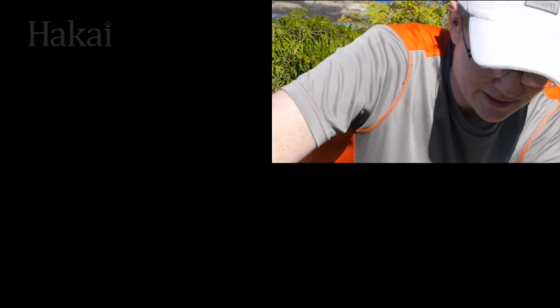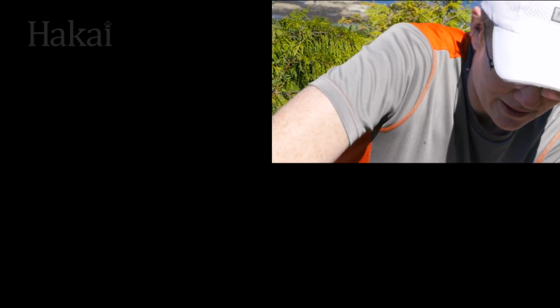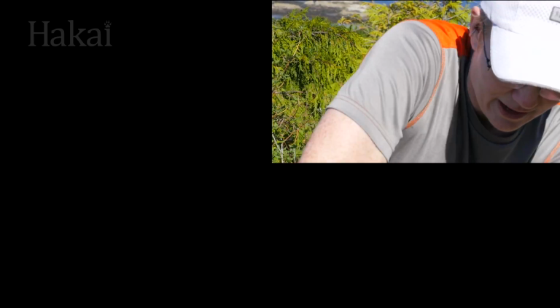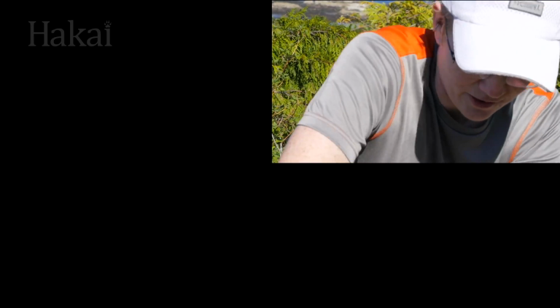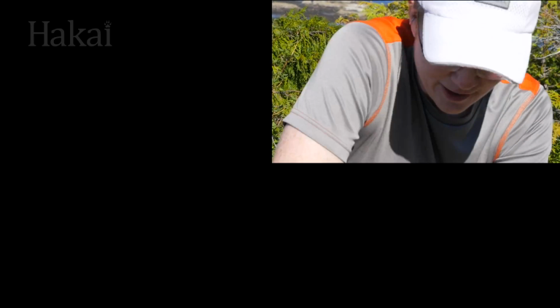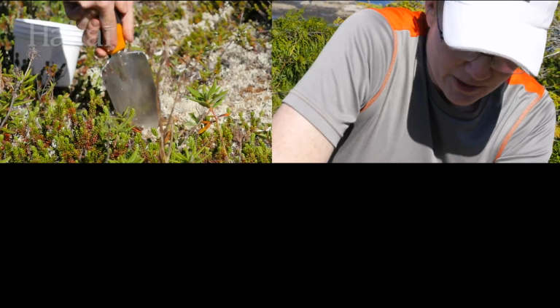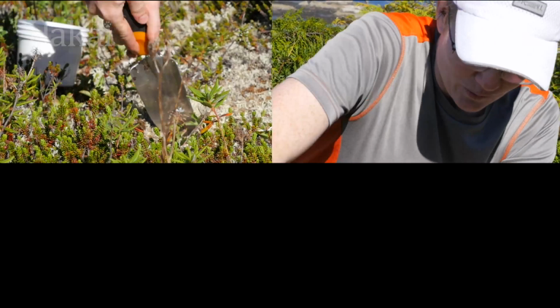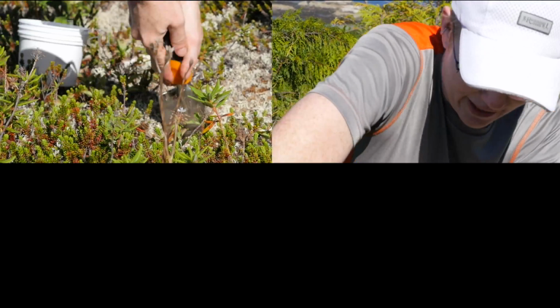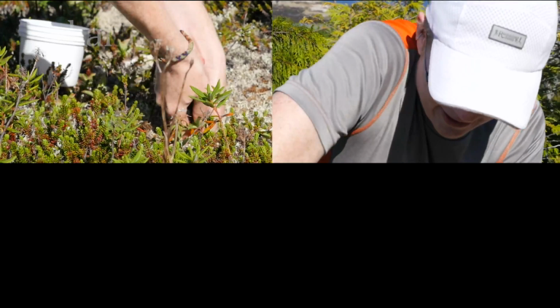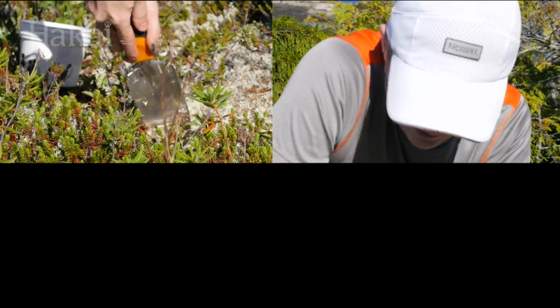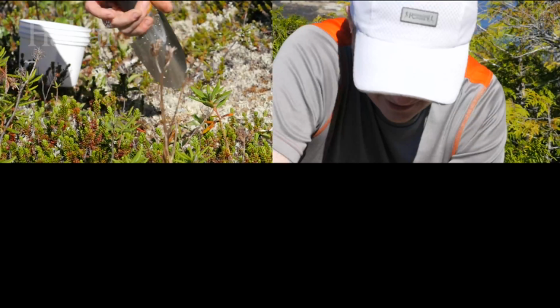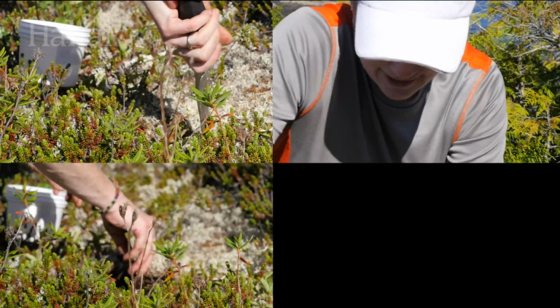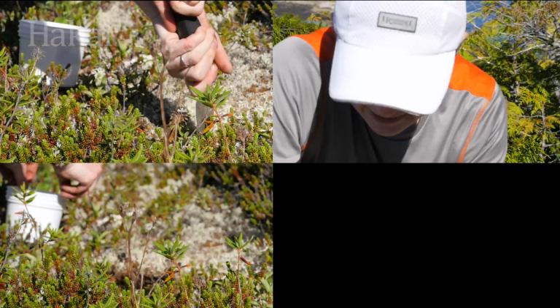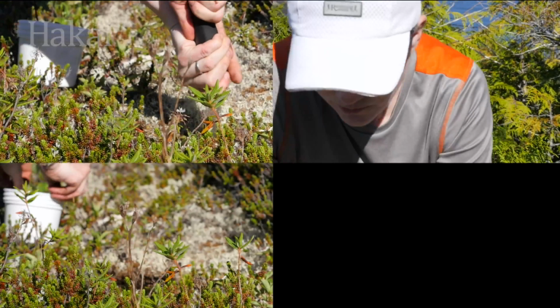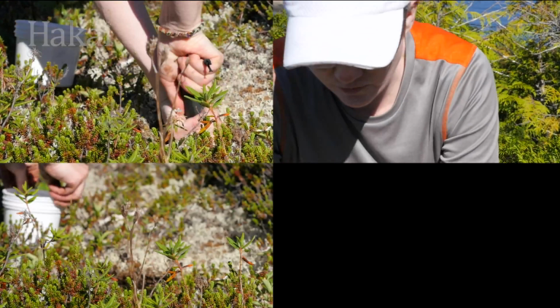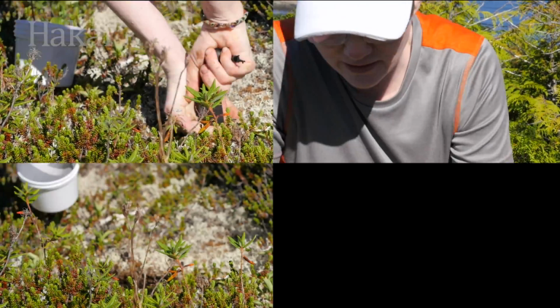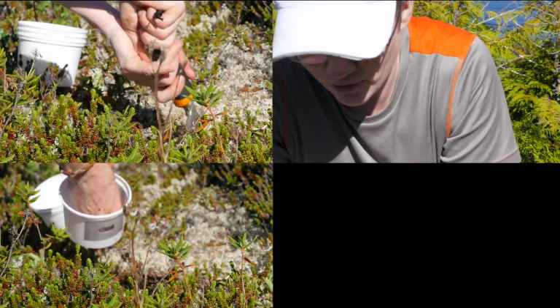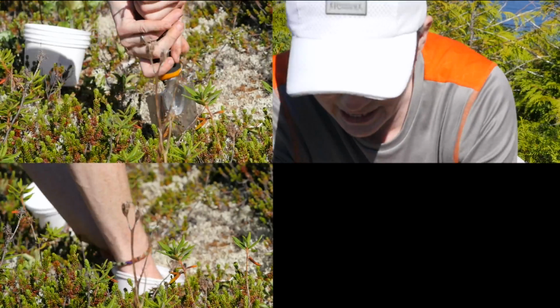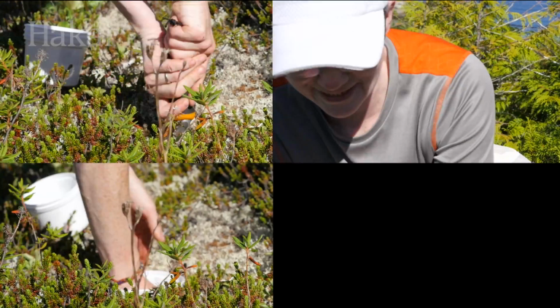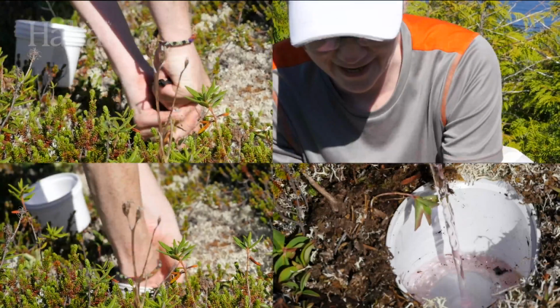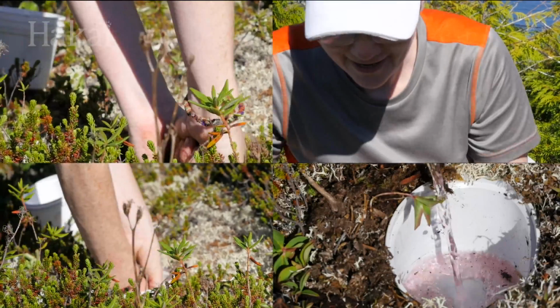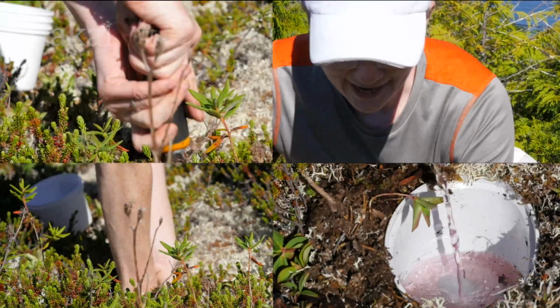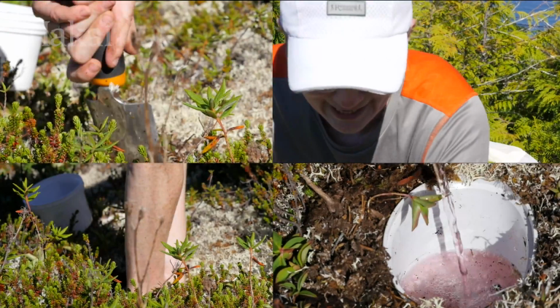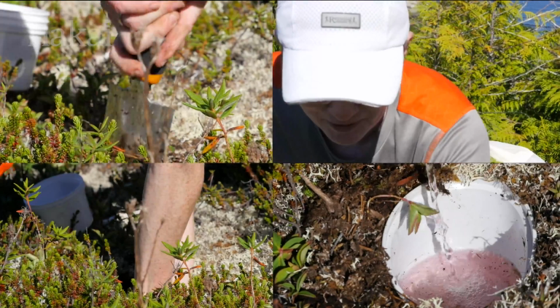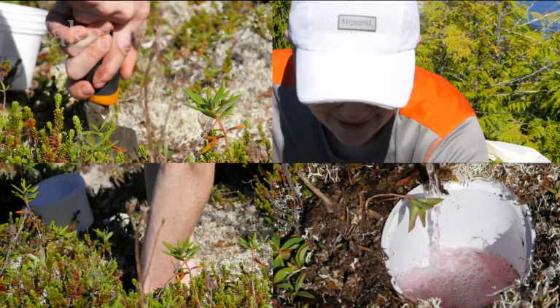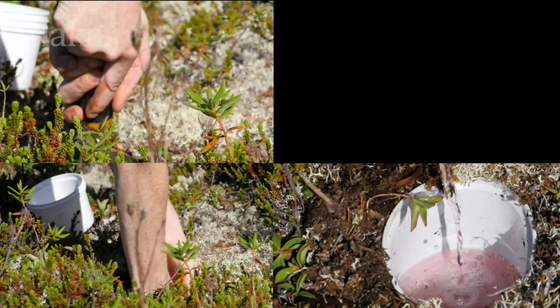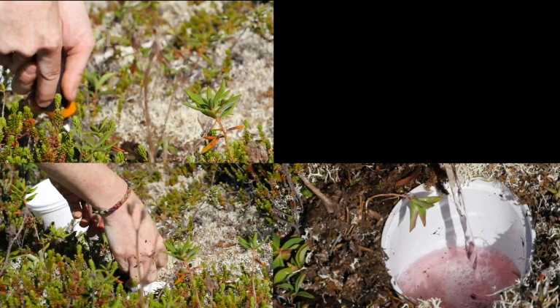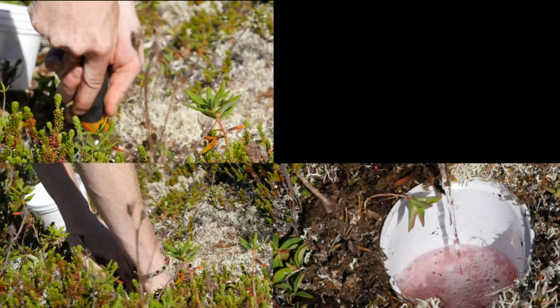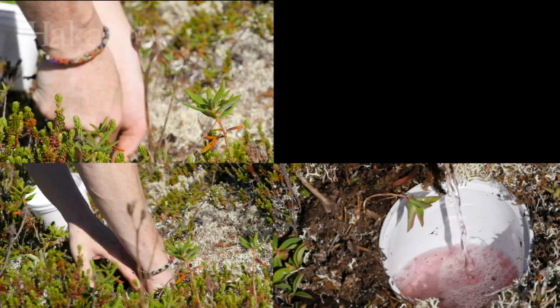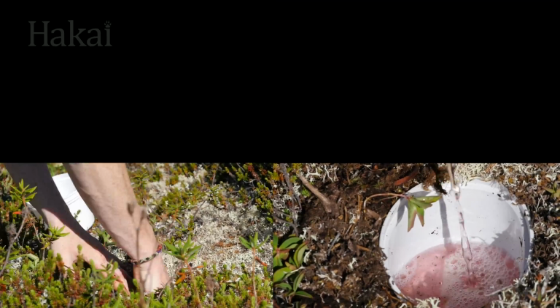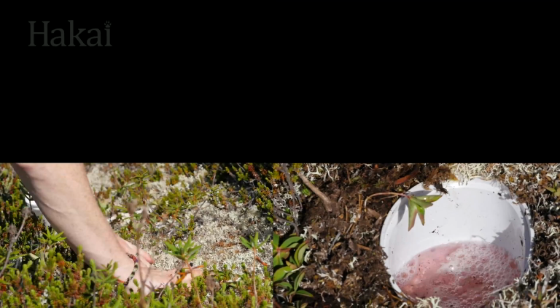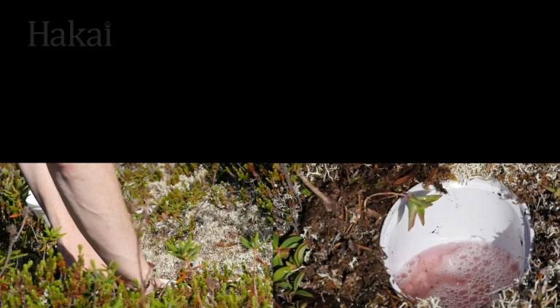Entomologist Chris Ernst digs a small pit for a container to catch bugs moving along the ground. The container is filled with antifreeze to kill and preserve the critters that fall in.